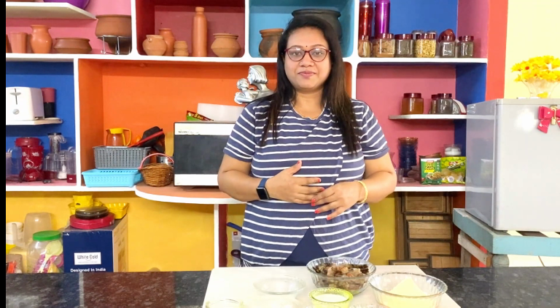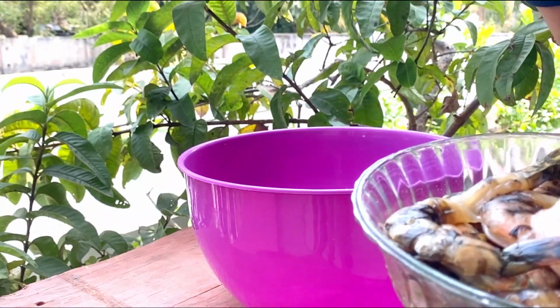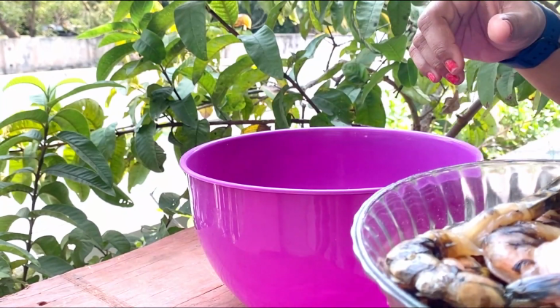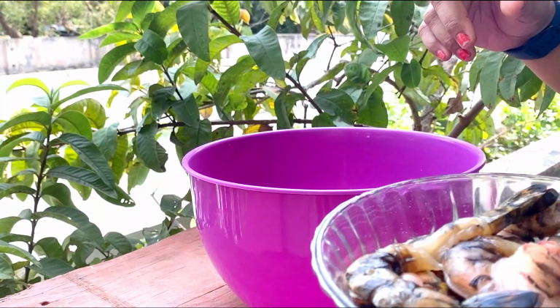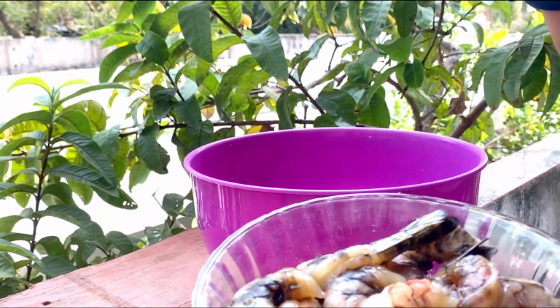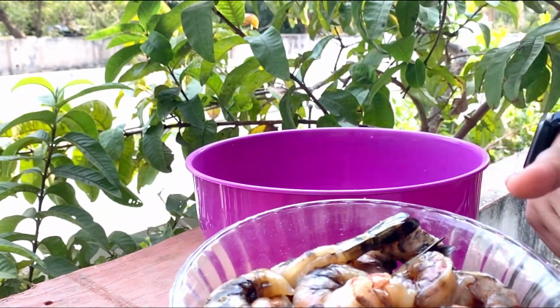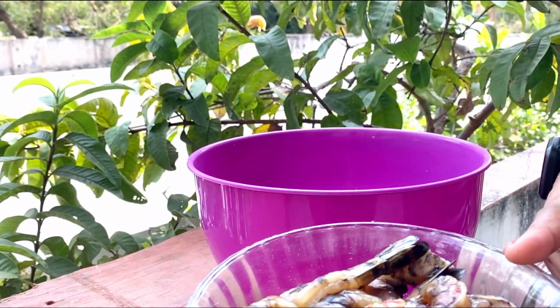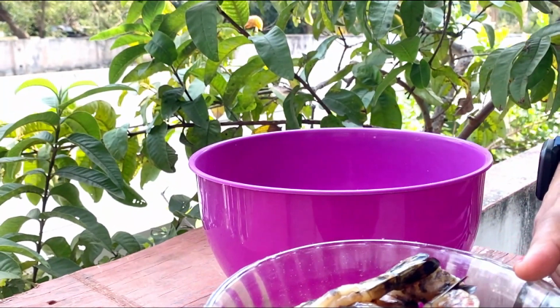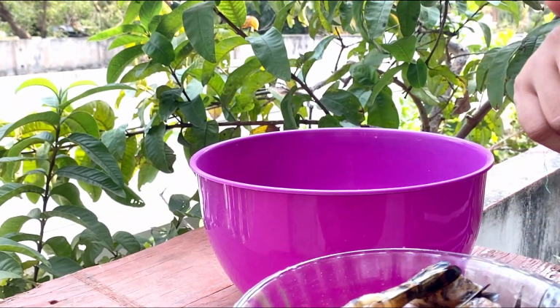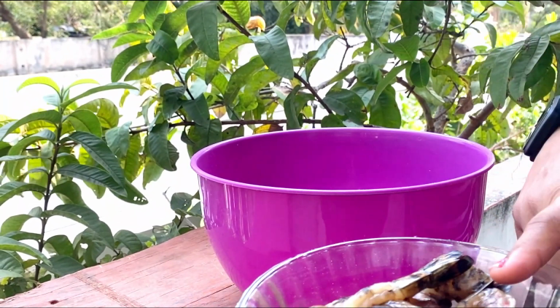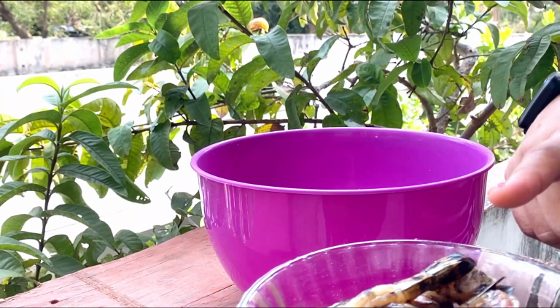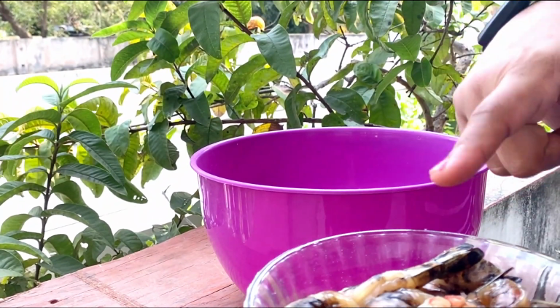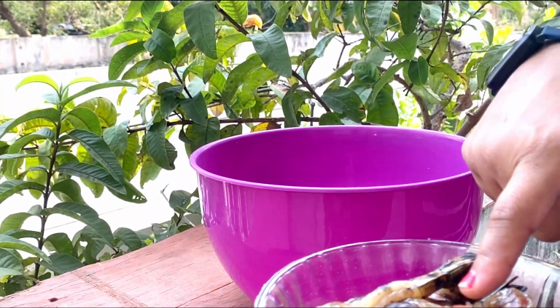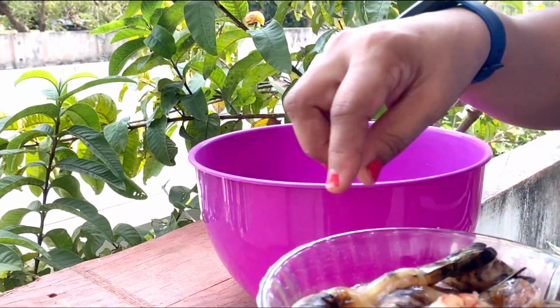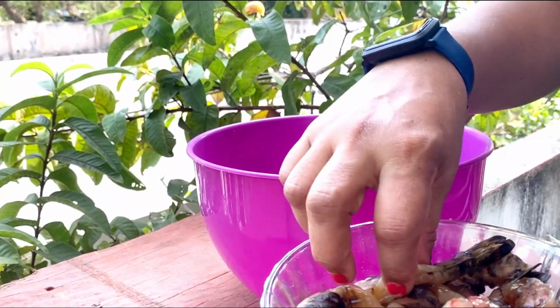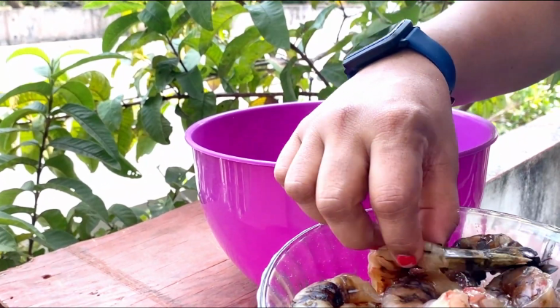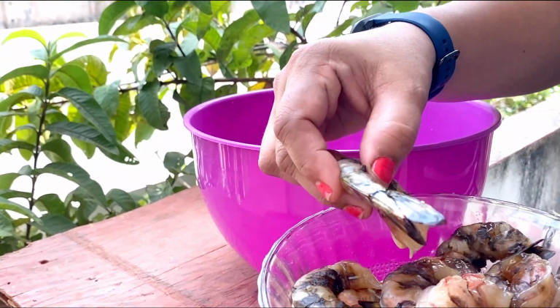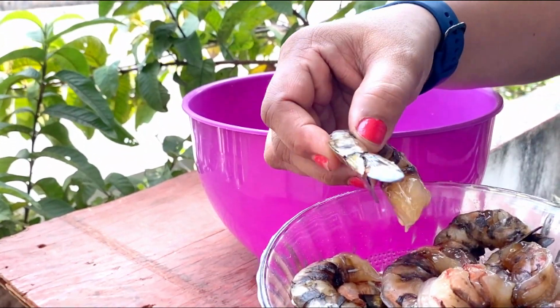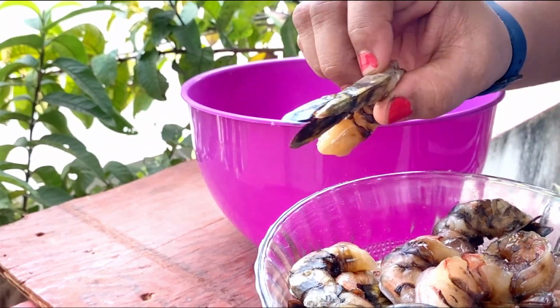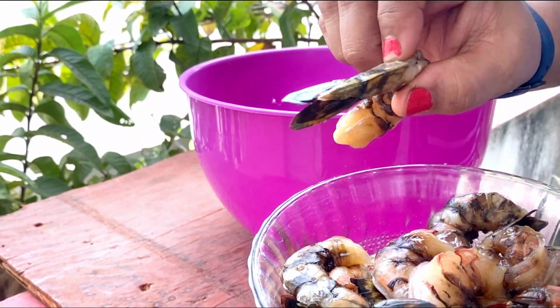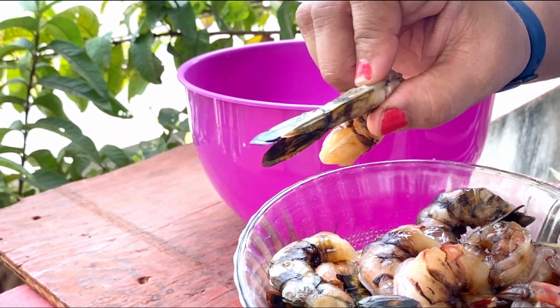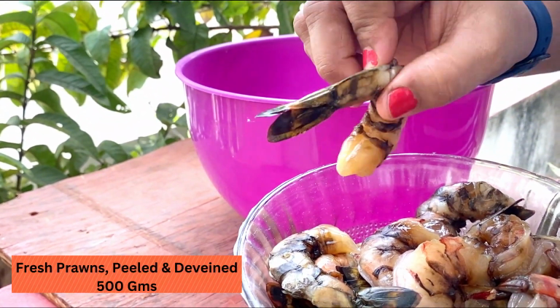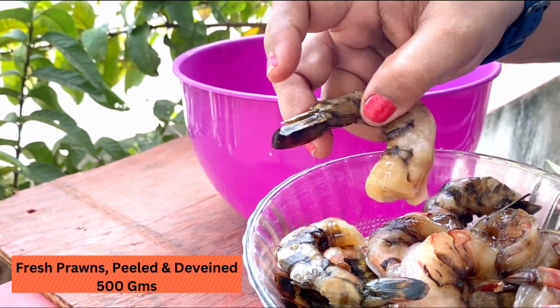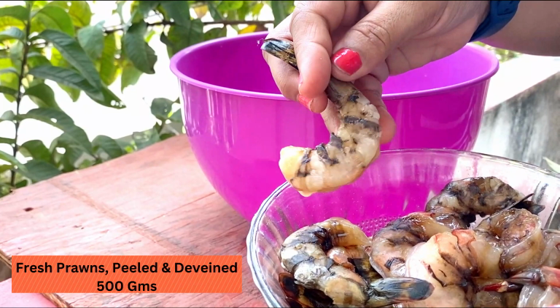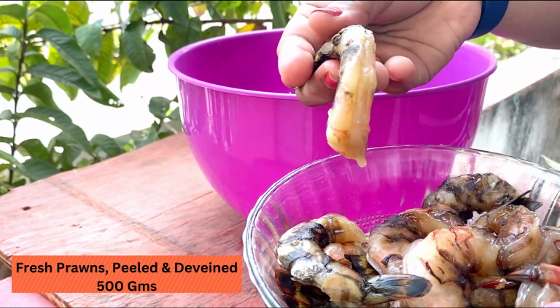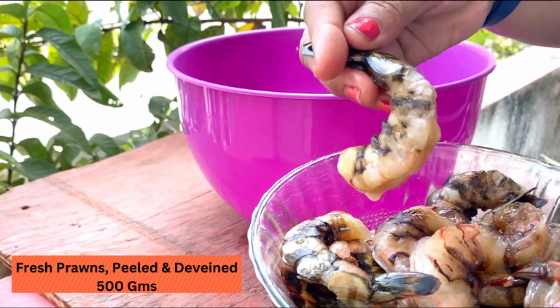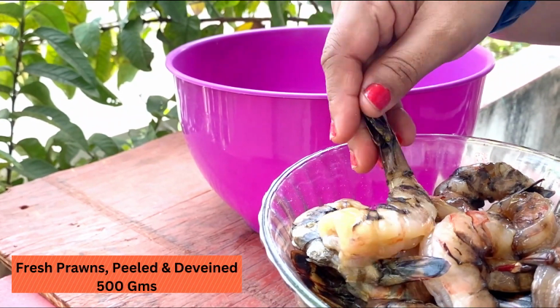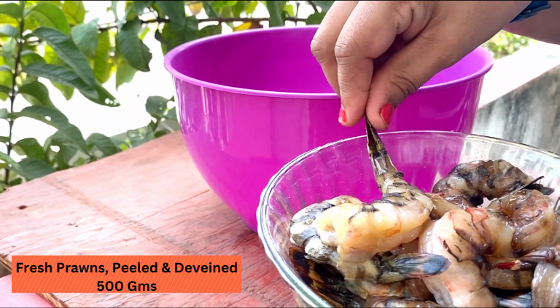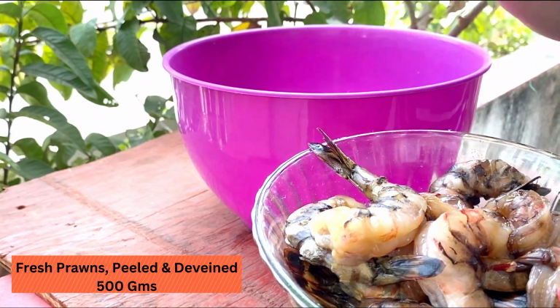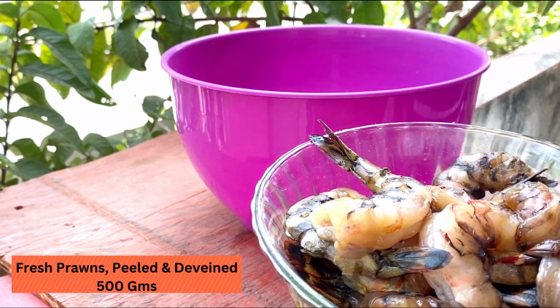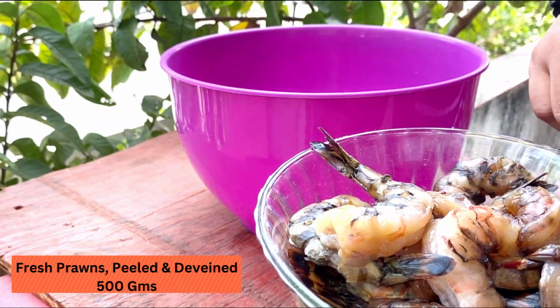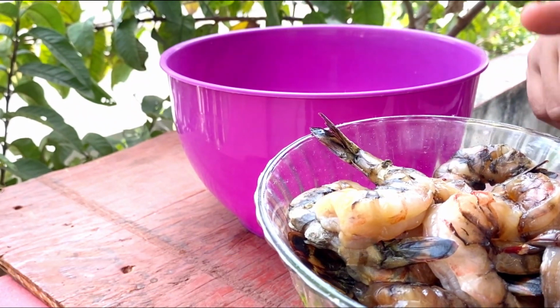We will take the prawns and devein it and clean it. We have to clean it well. I would like to use 500 grams of prawns.